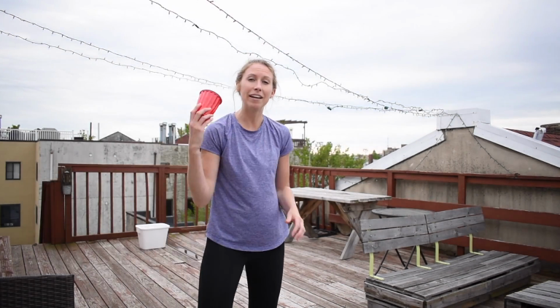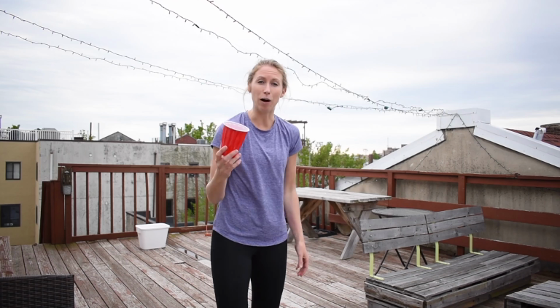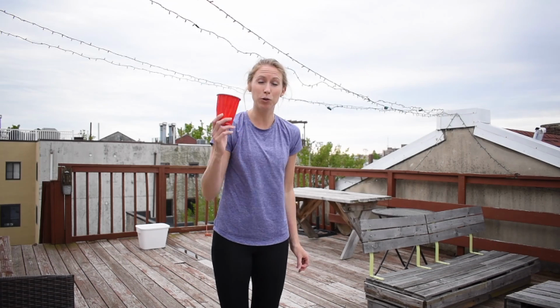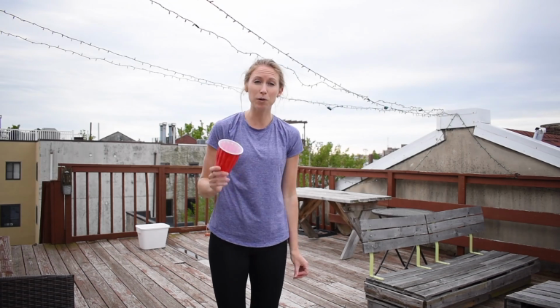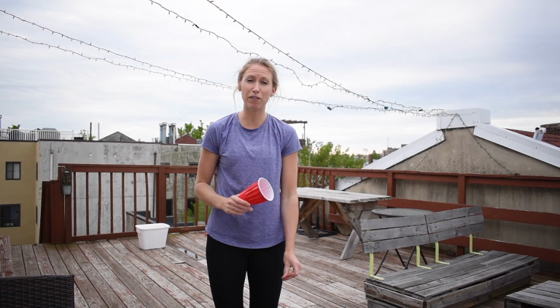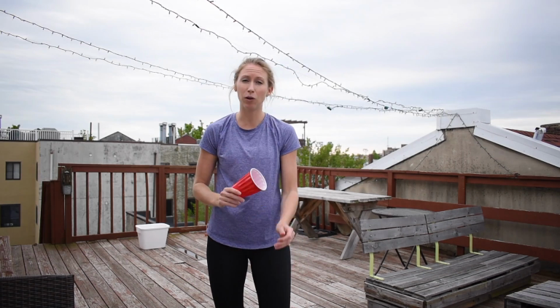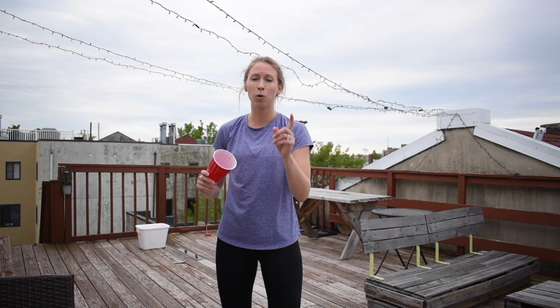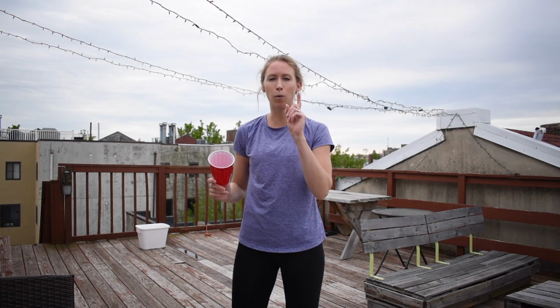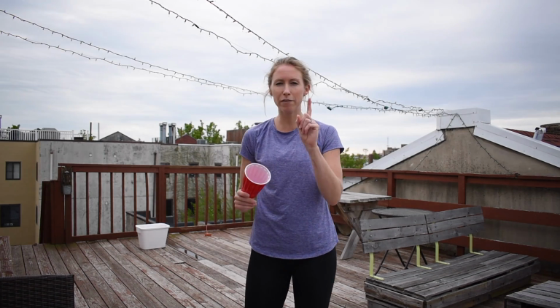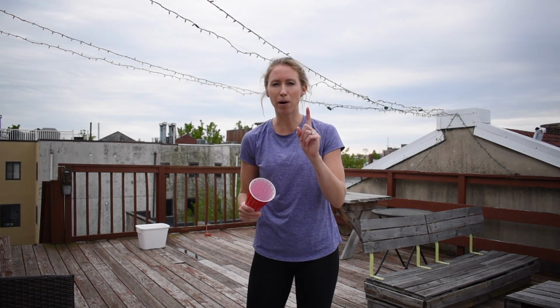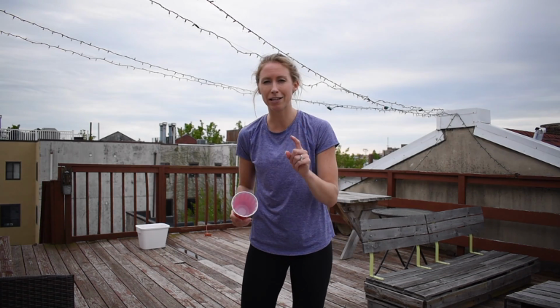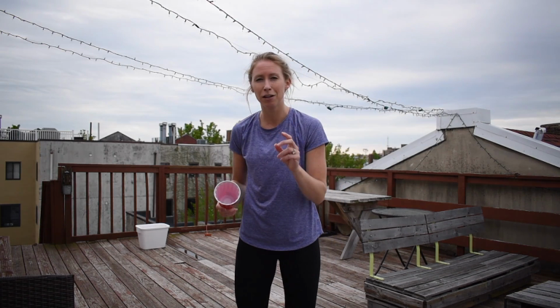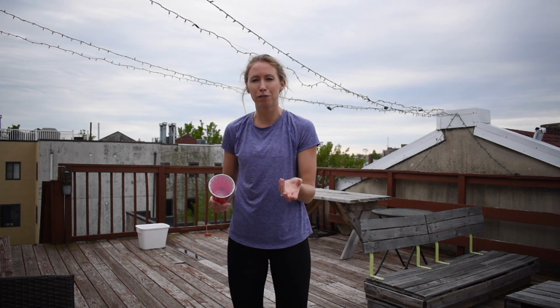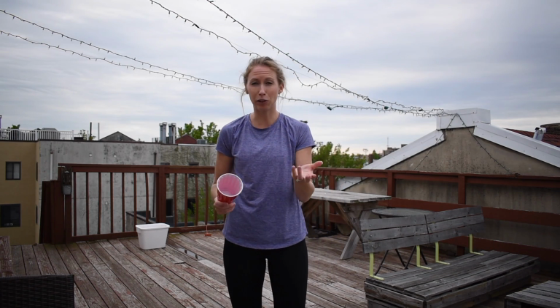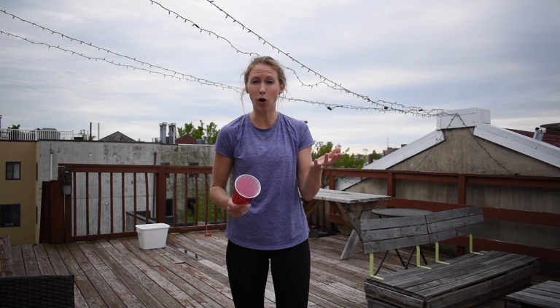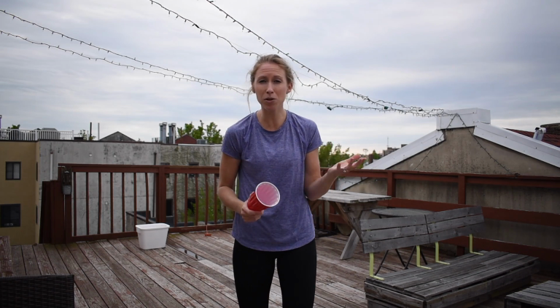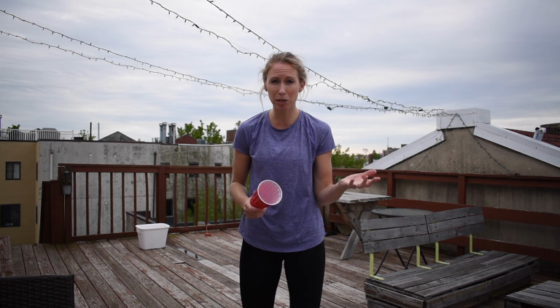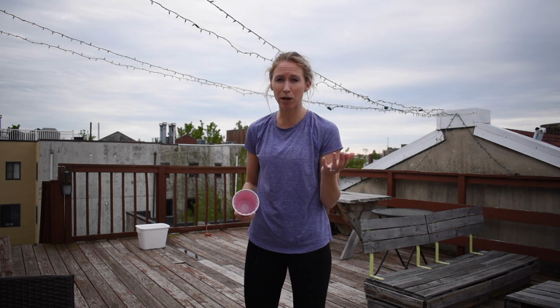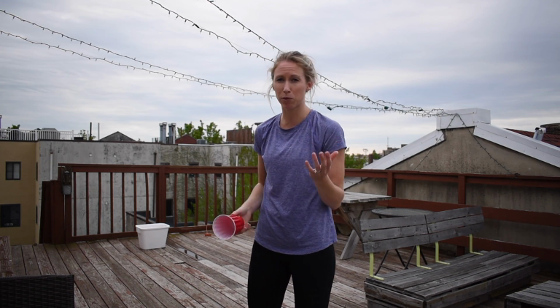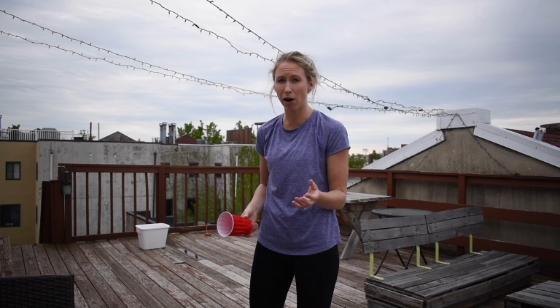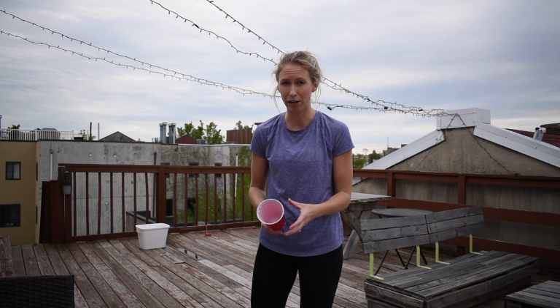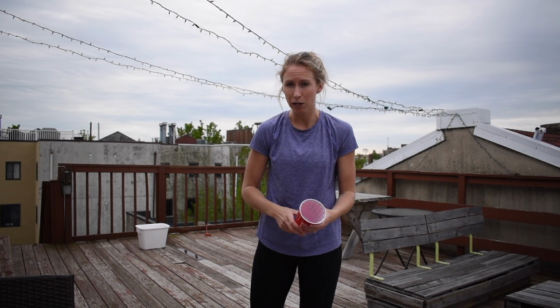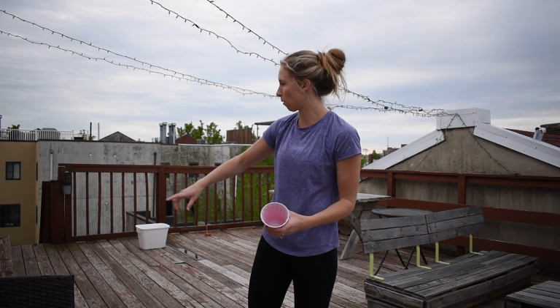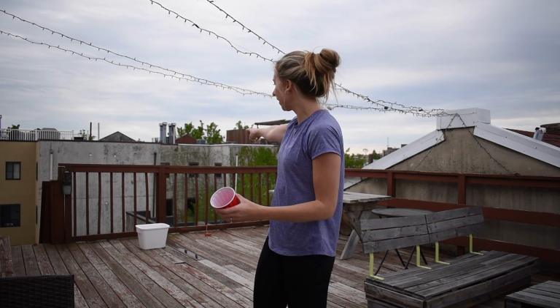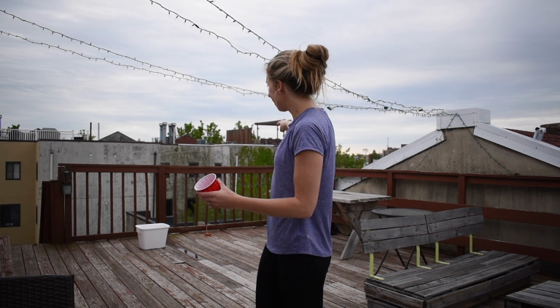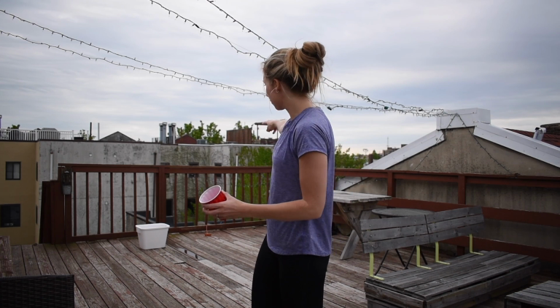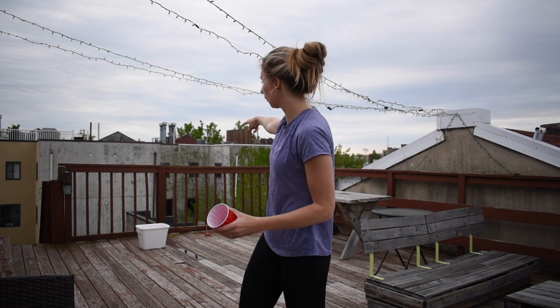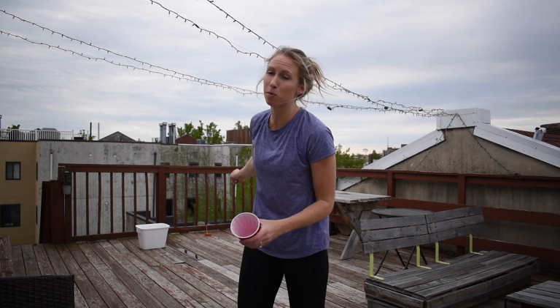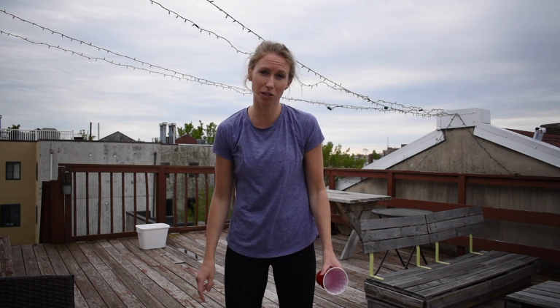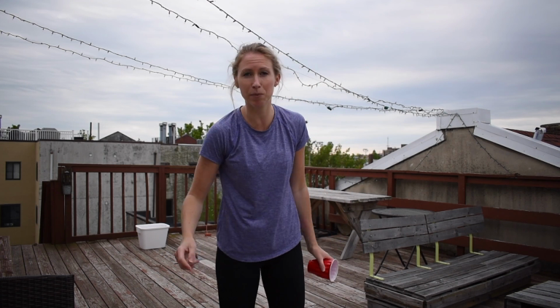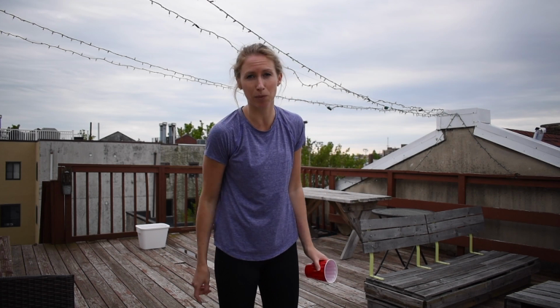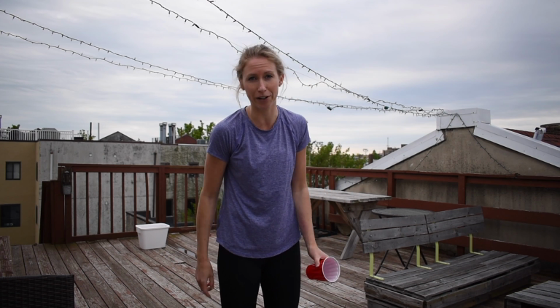You're going to fill one of your buckets full, almost to the brim, with water. Our bucket down there is full almost to the brim with water.